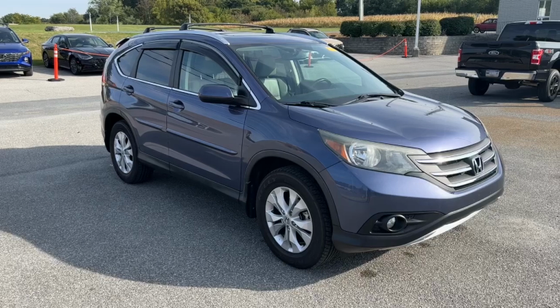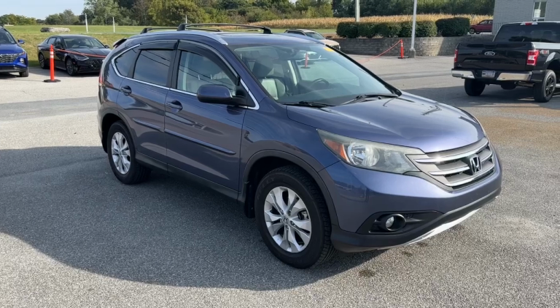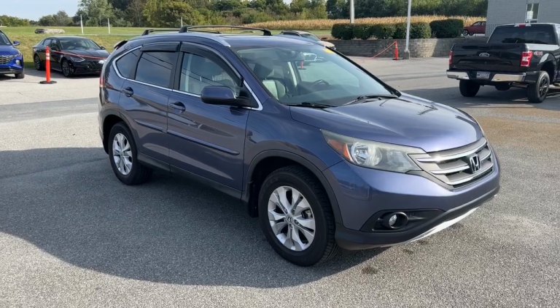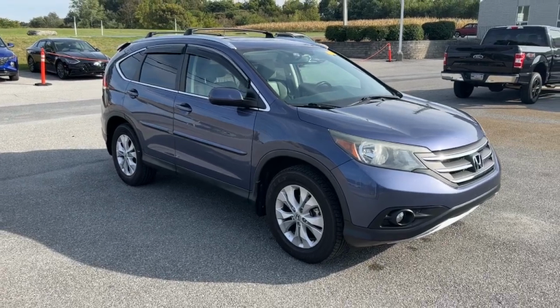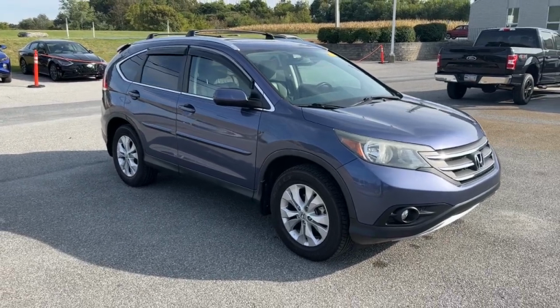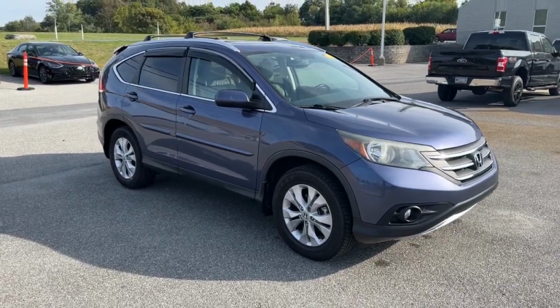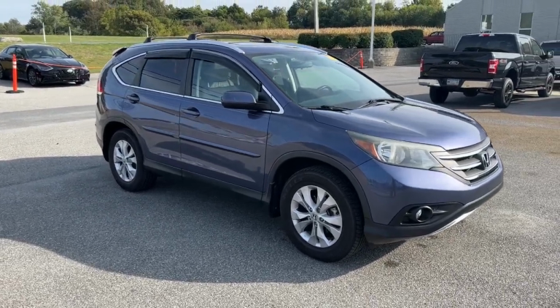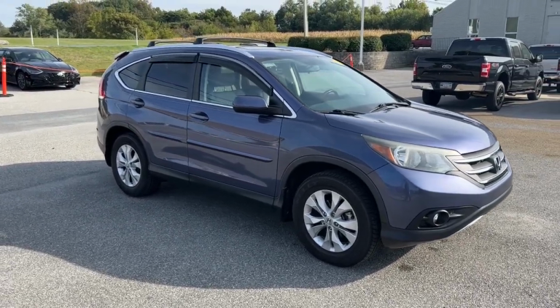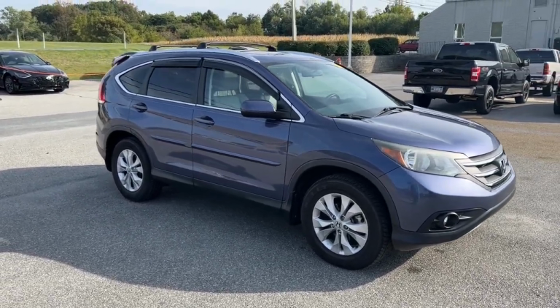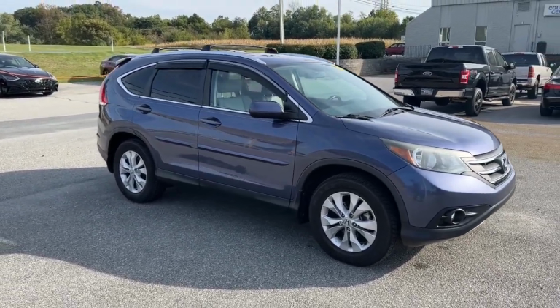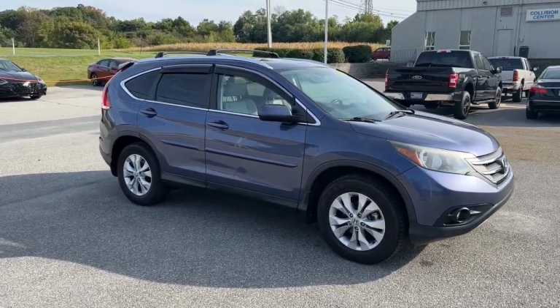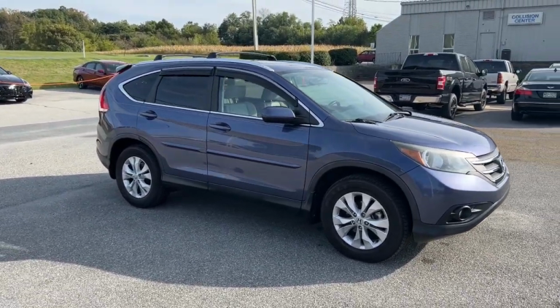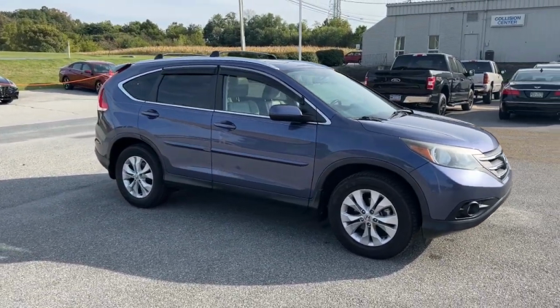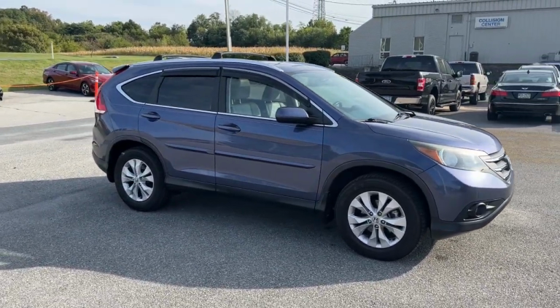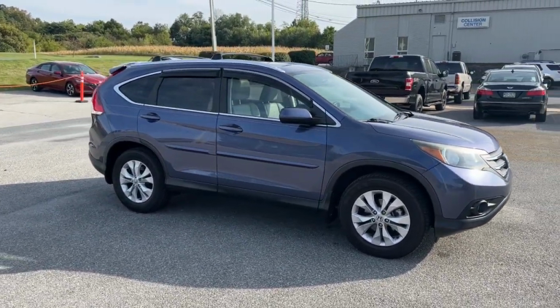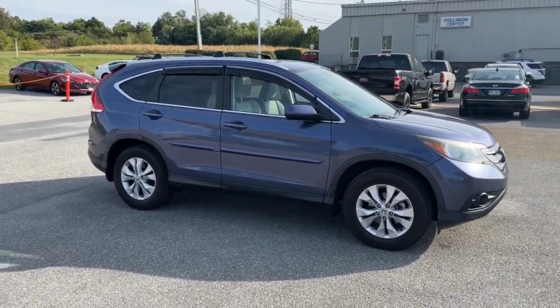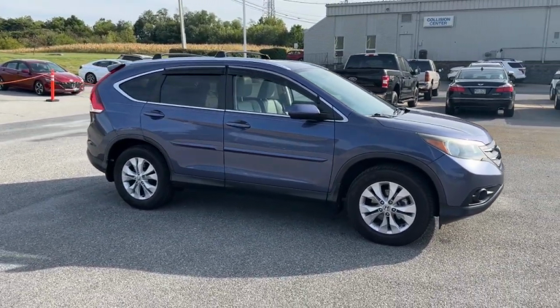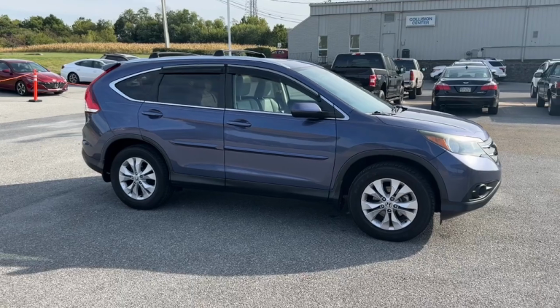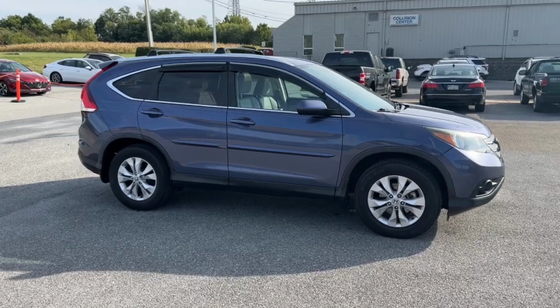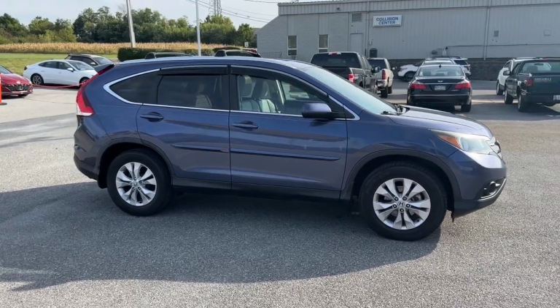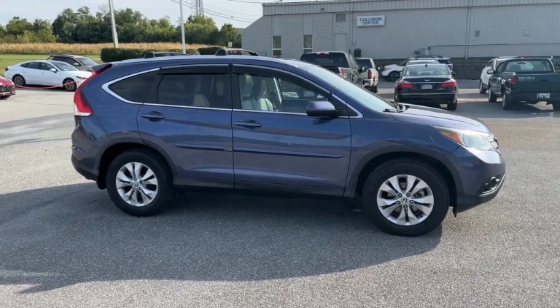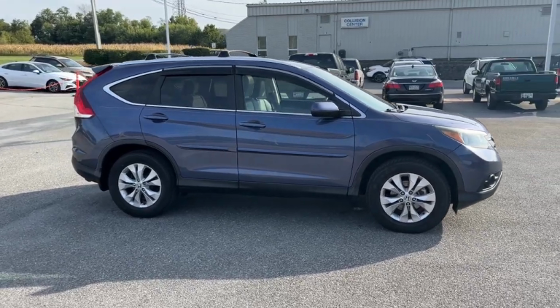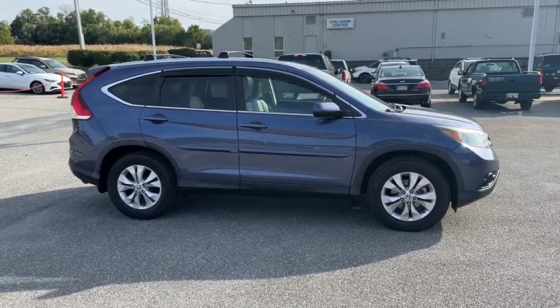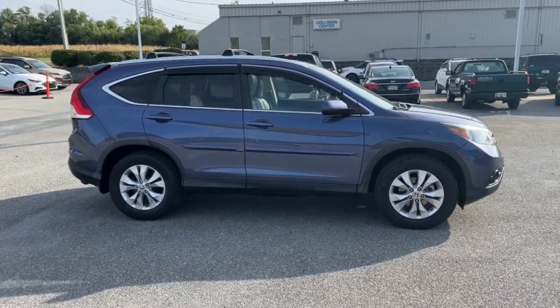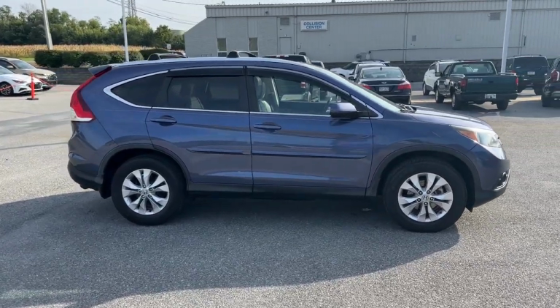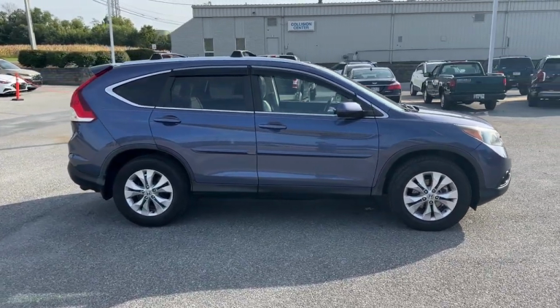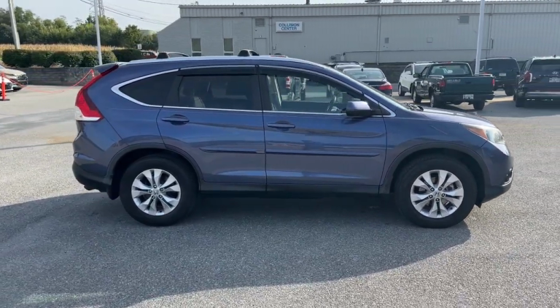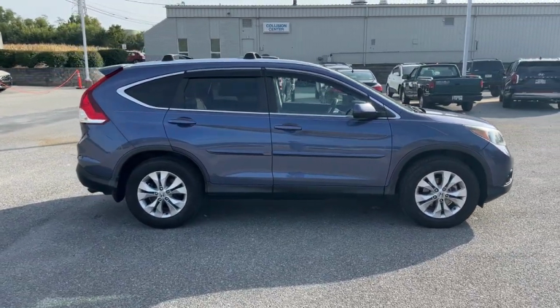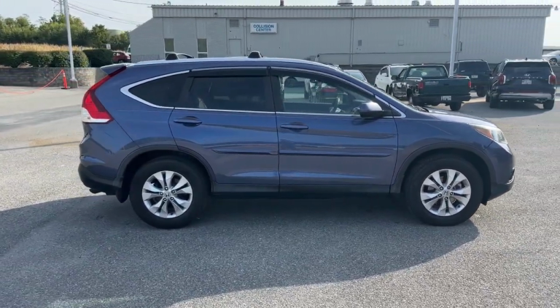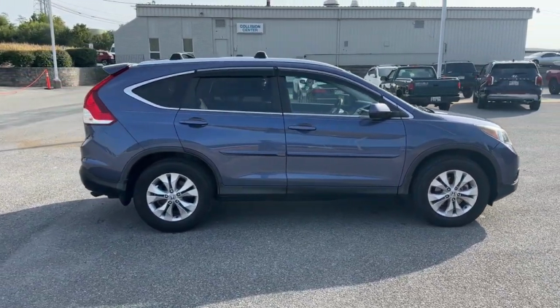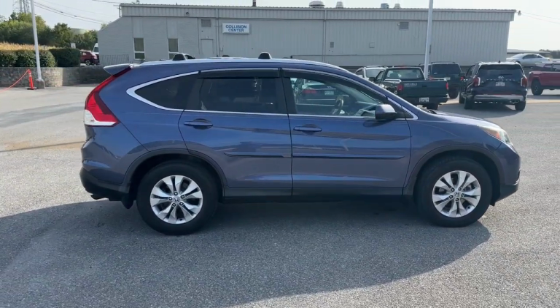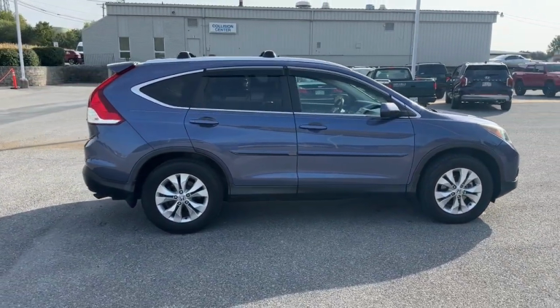Here is a wonderful 2014 Honda CR-V. With less than 100,000 miles on the odometer, this vehicle stands out from the rest.